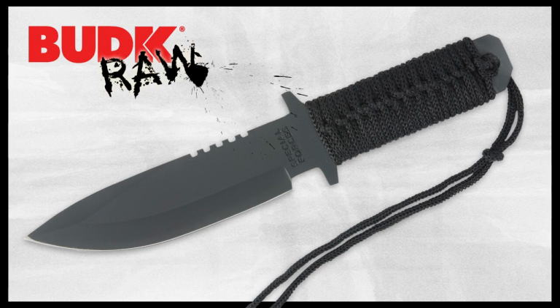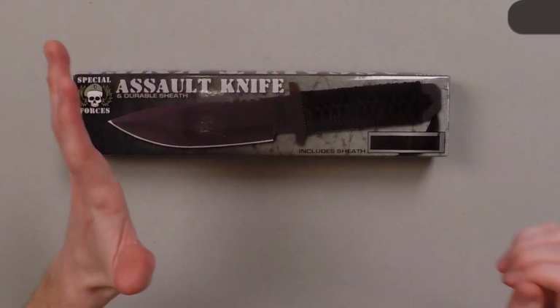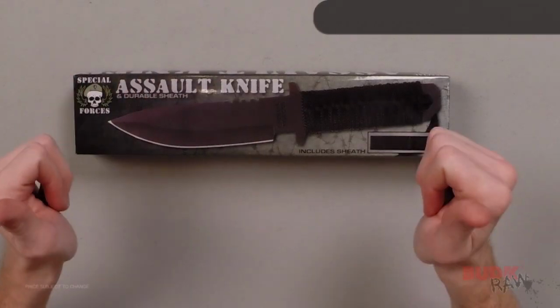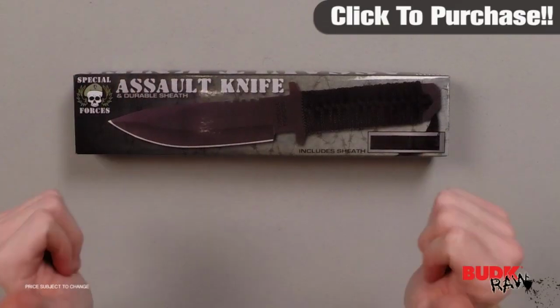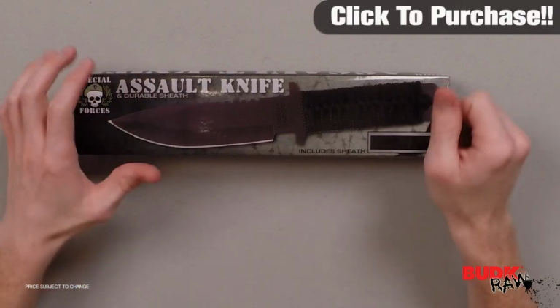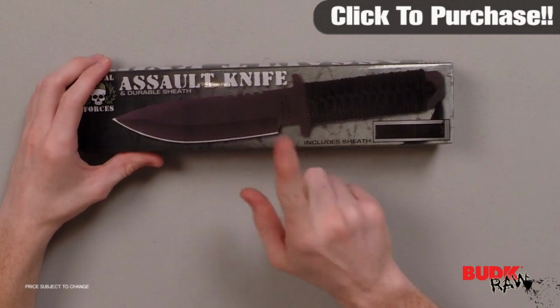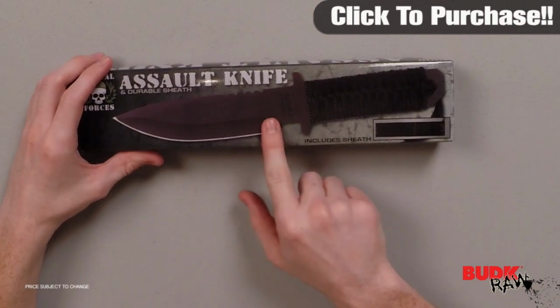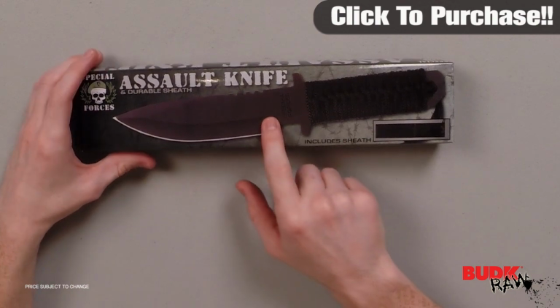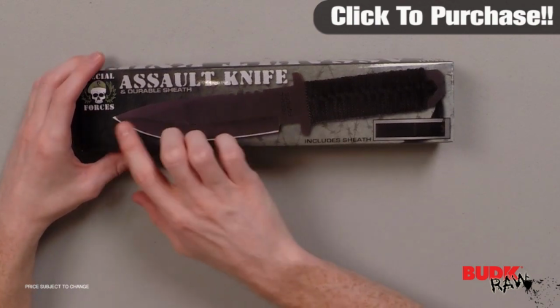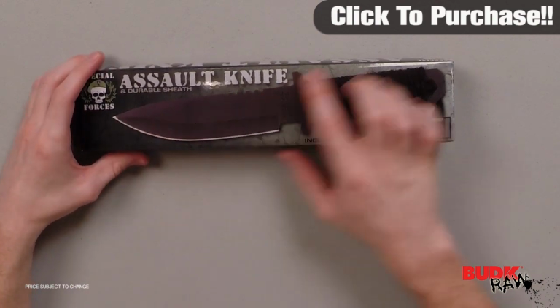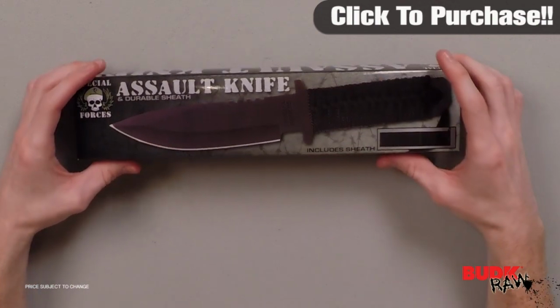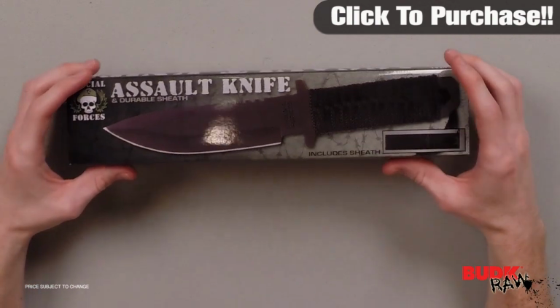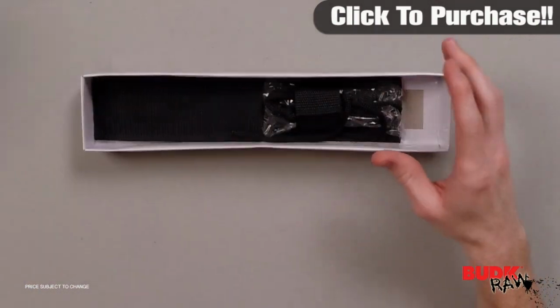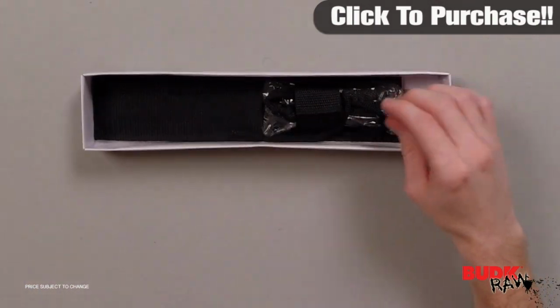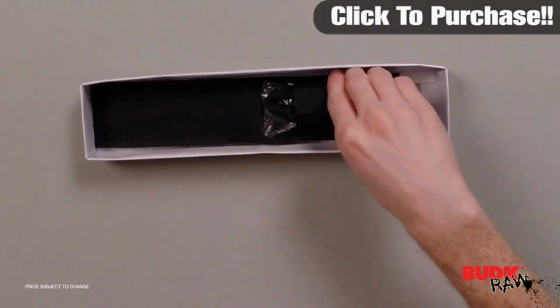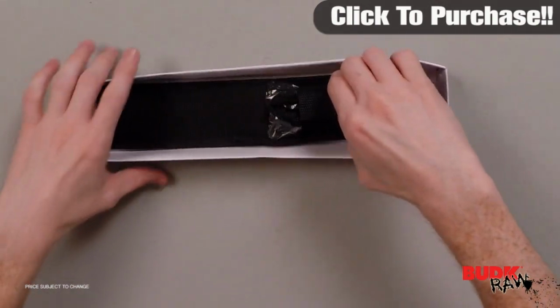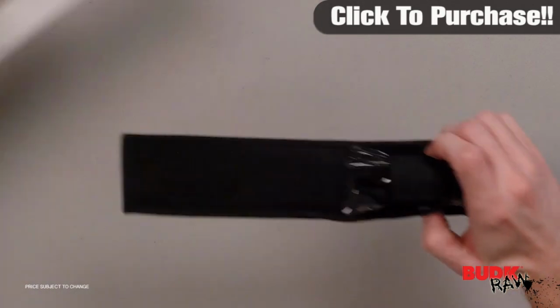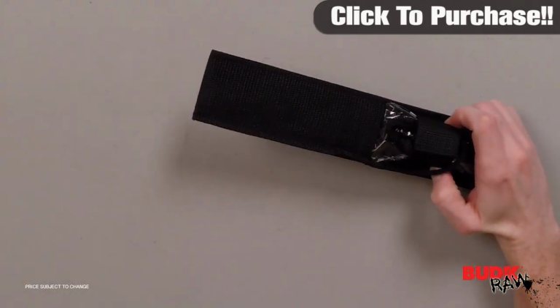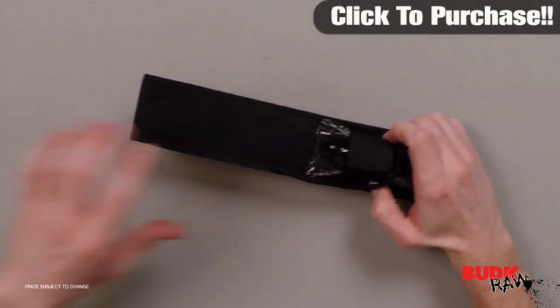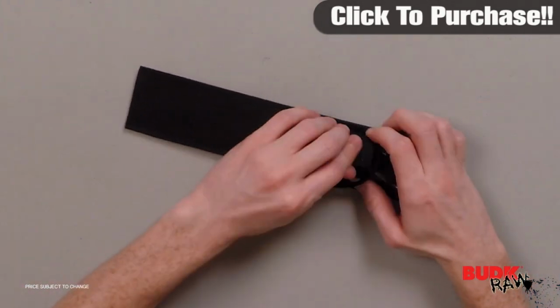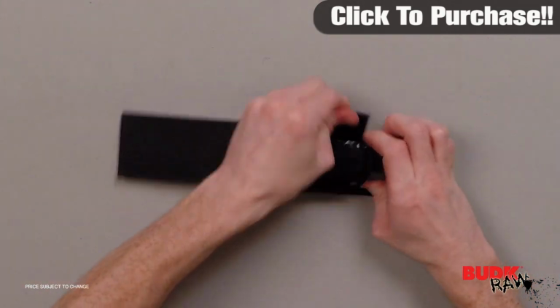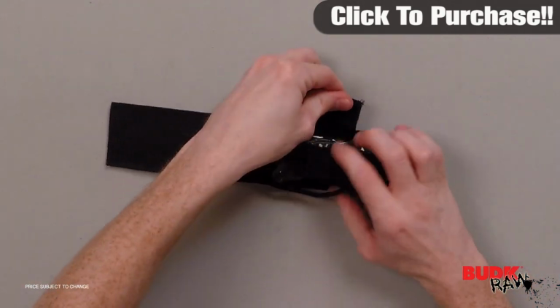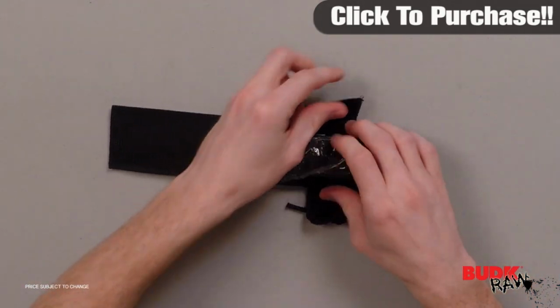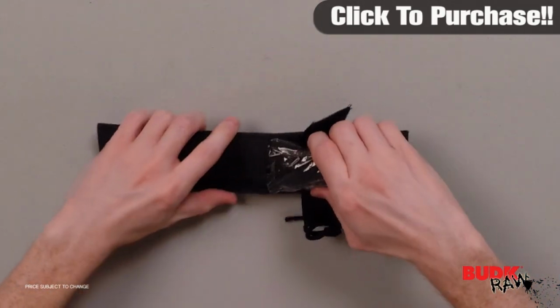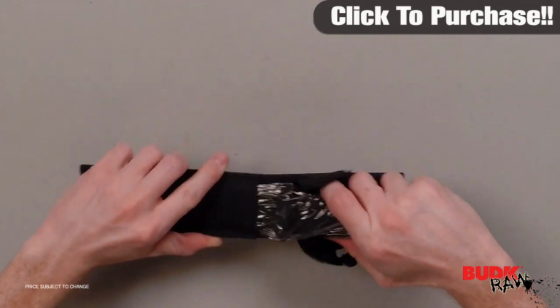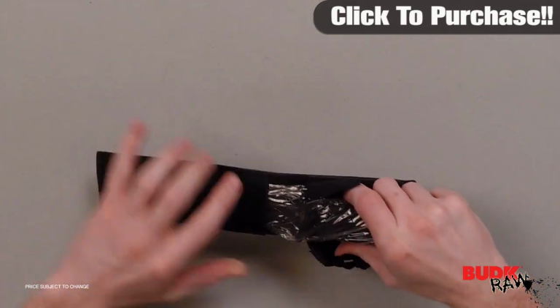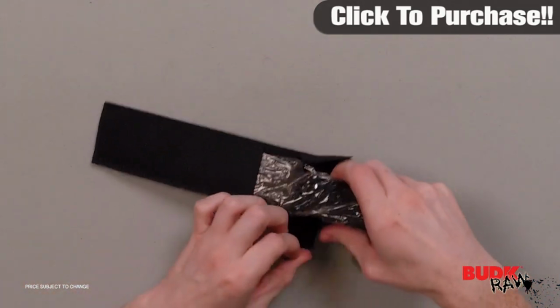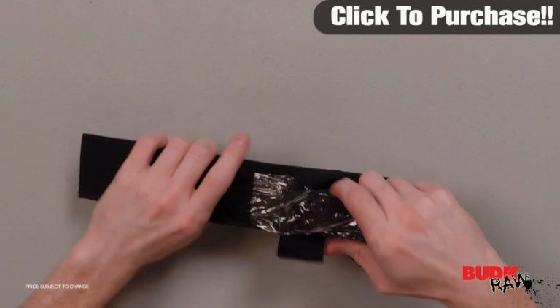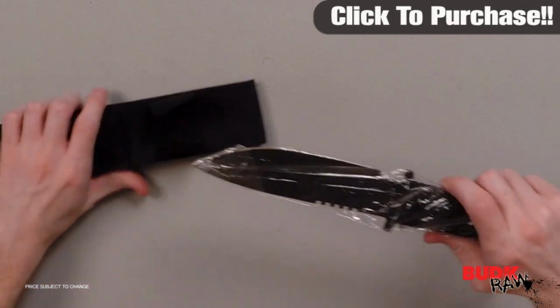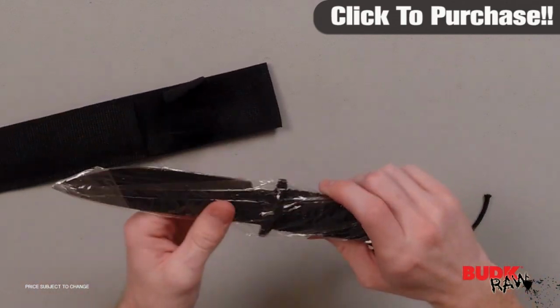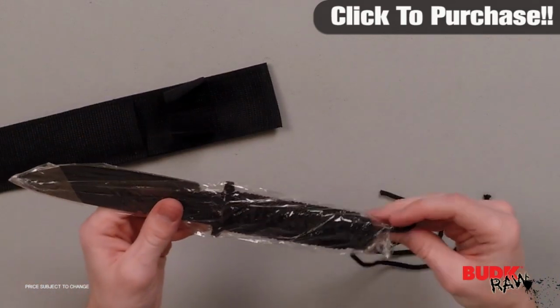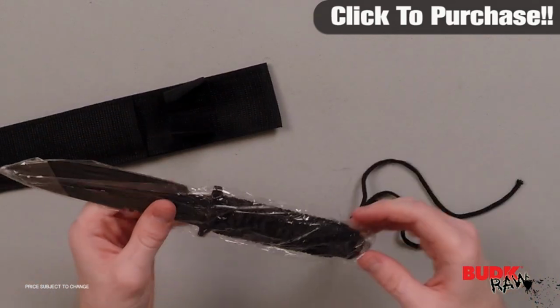Hi, I'm Doug Marchant and thanks for watching. Here we have the Special Forces Assault Knife with Sheath, retailing for $15 but on sale for $9.99. Surviving in the jungles is tough, but not quite as tough with the Special Forces Assault Knife.